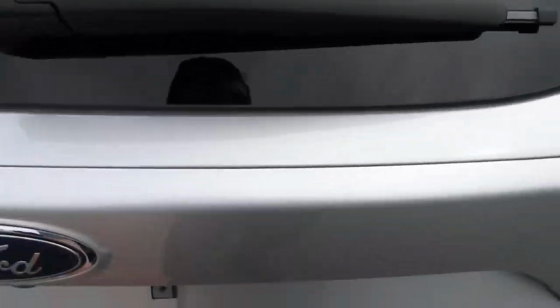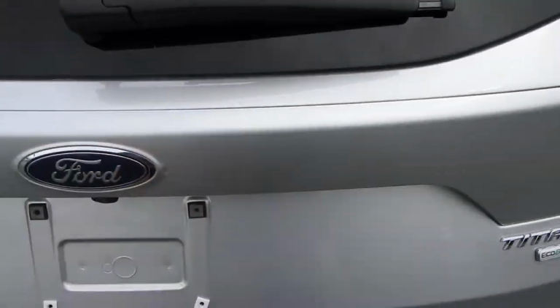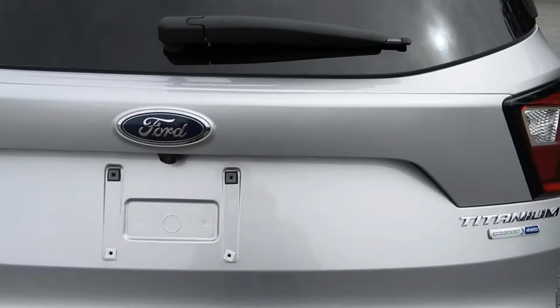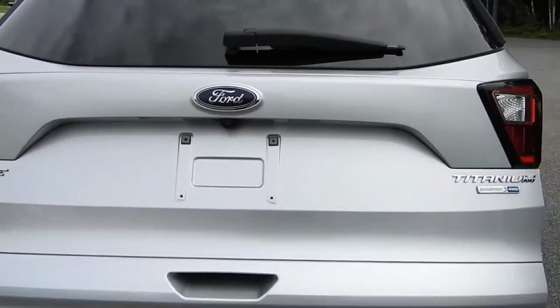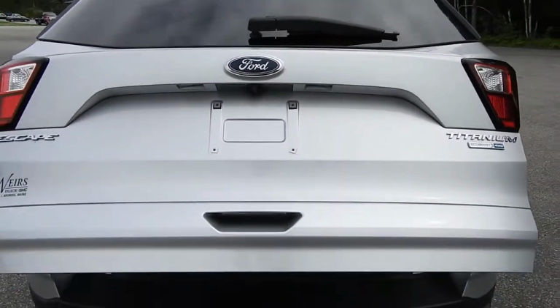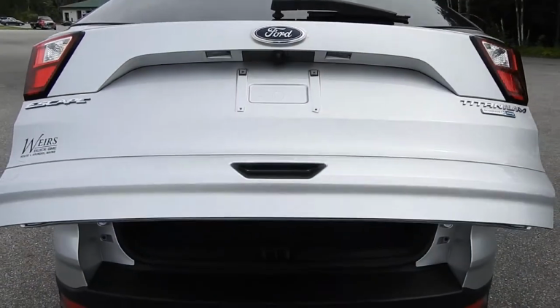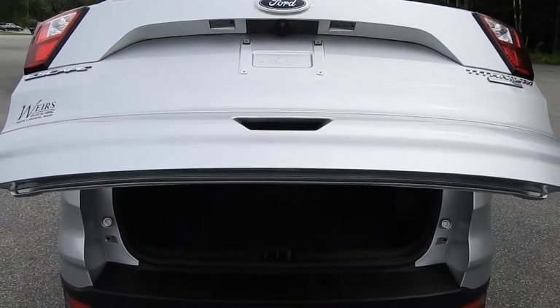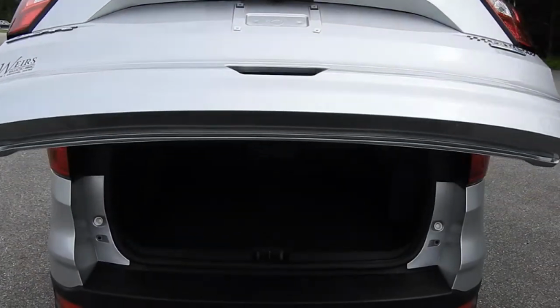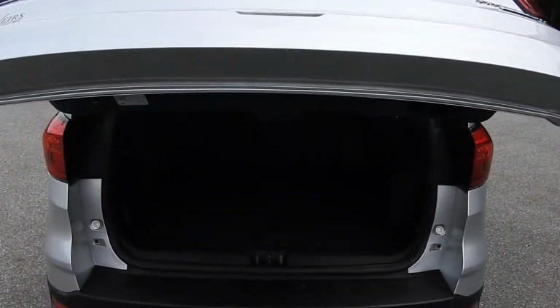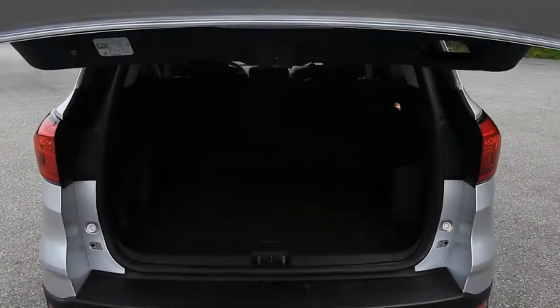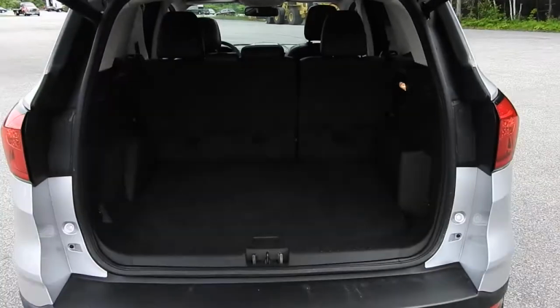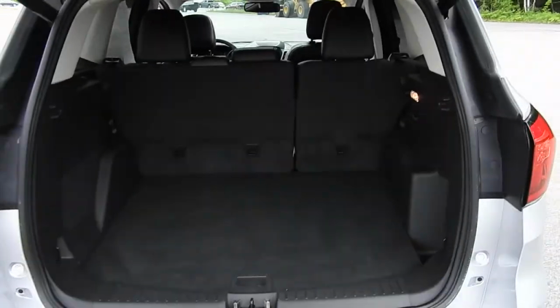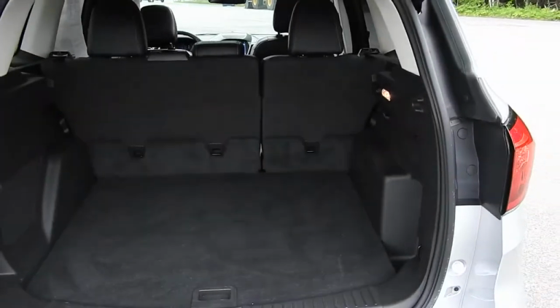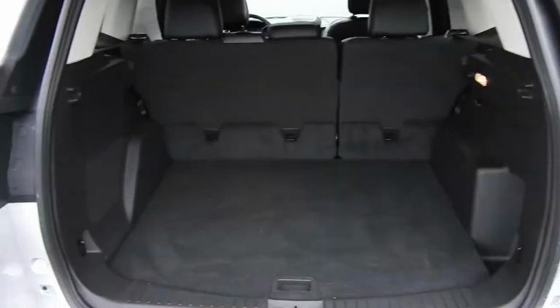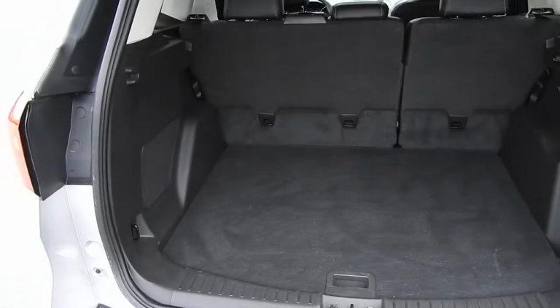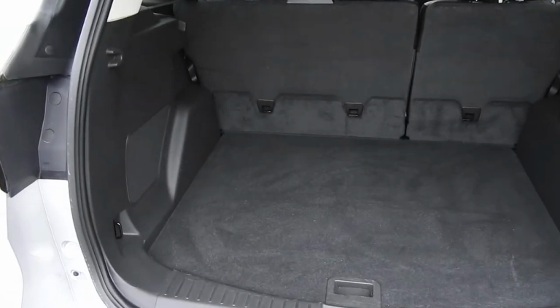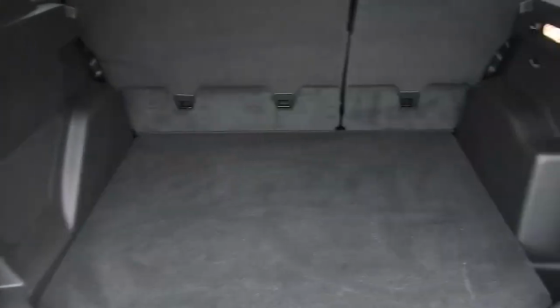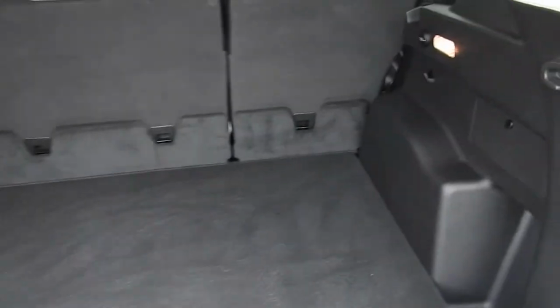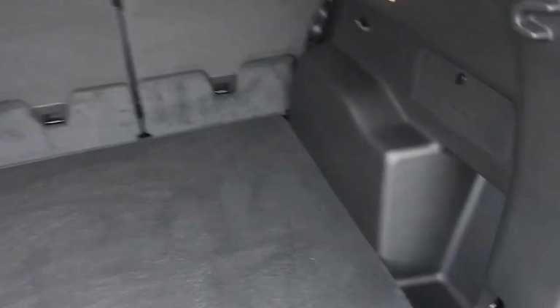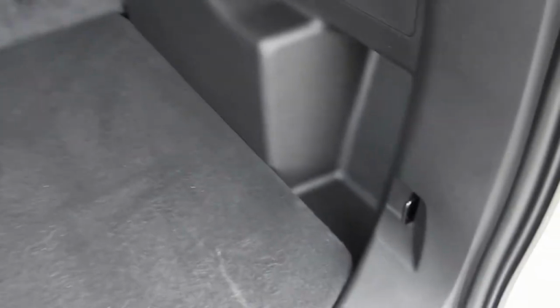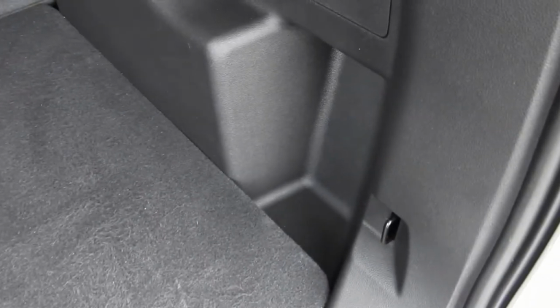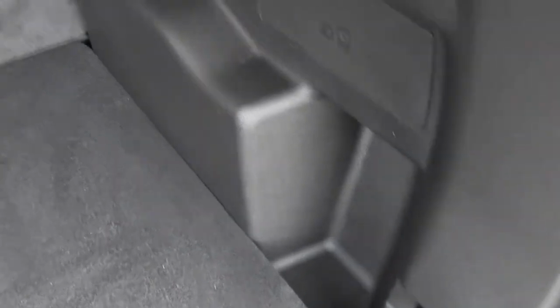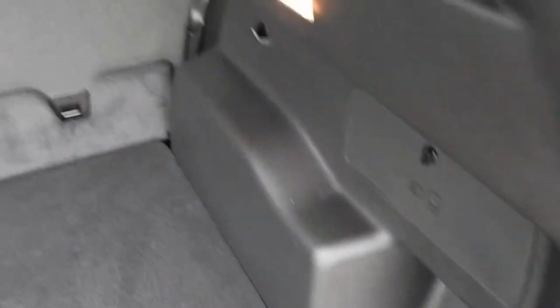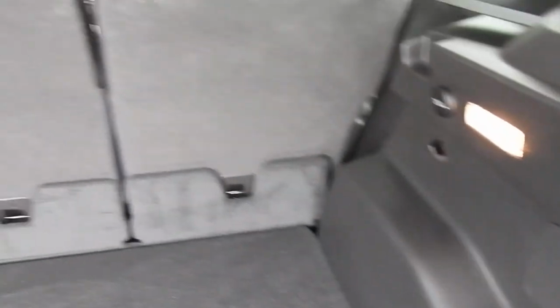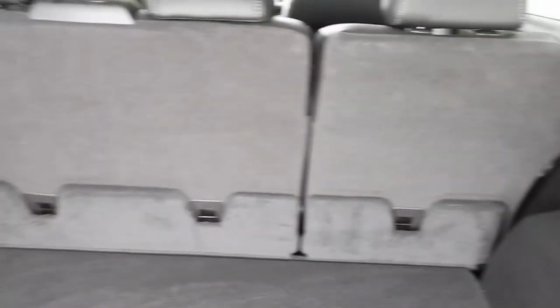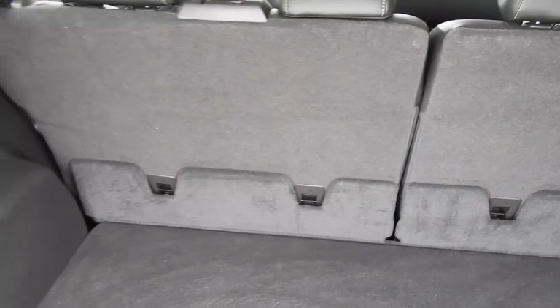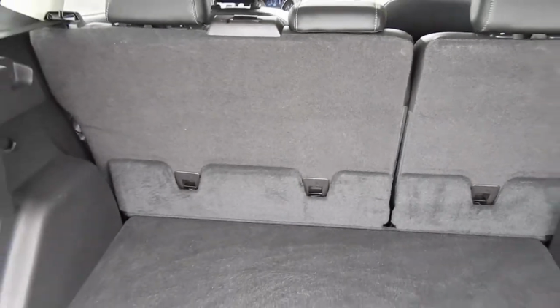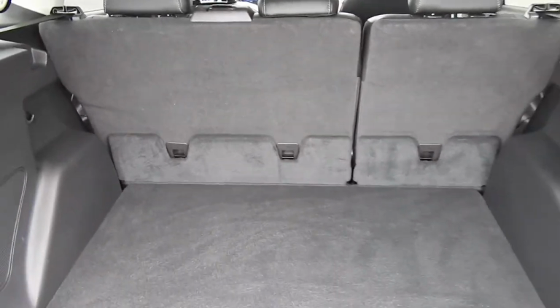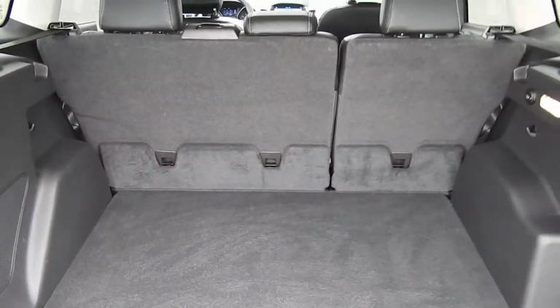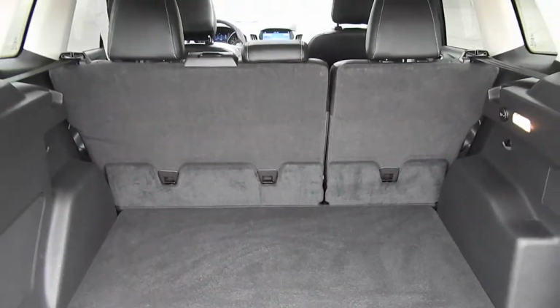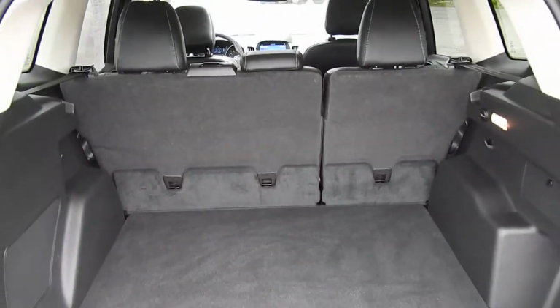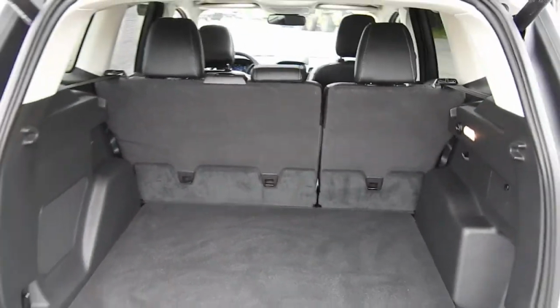Take a look at the cargo area — as you can see this does have the power-operated tailgate. Plenty of storage space in the back of this Escape. You also have some pockets on the sides, and if you need the extra room those back seats fold right flat down.